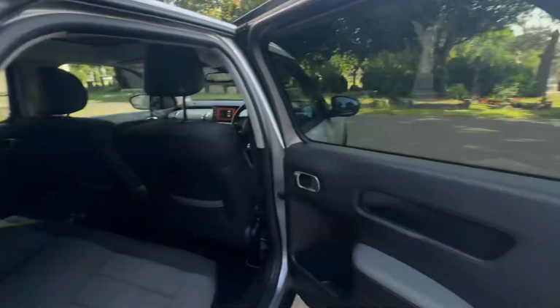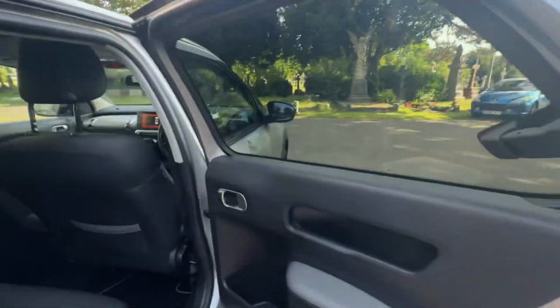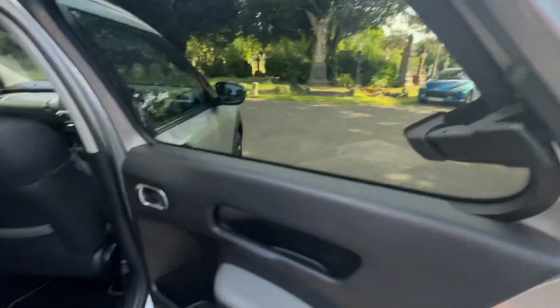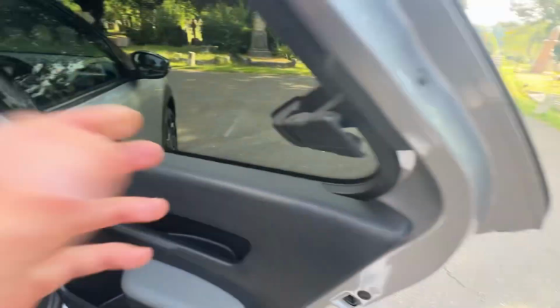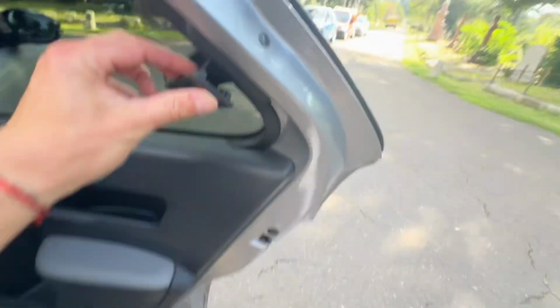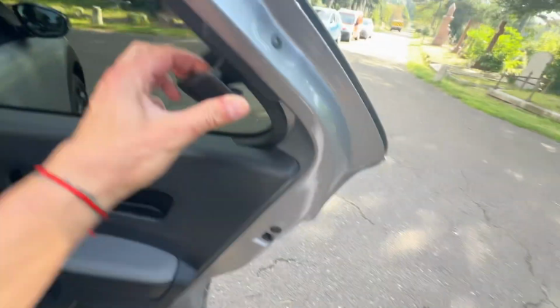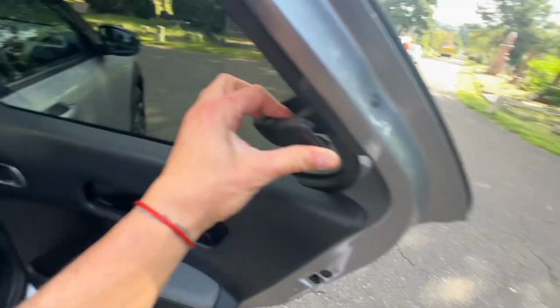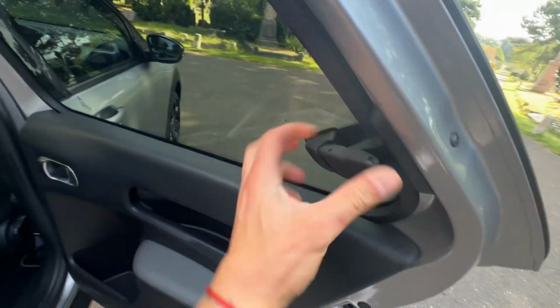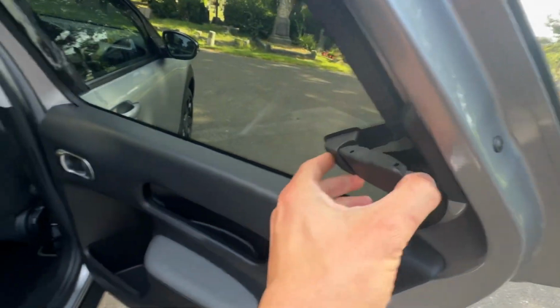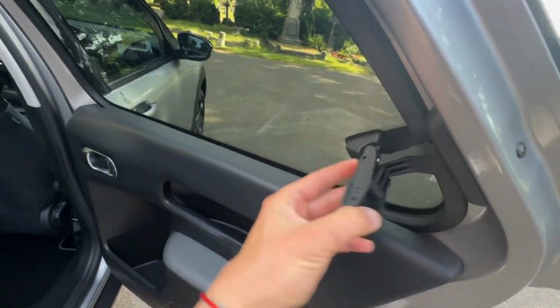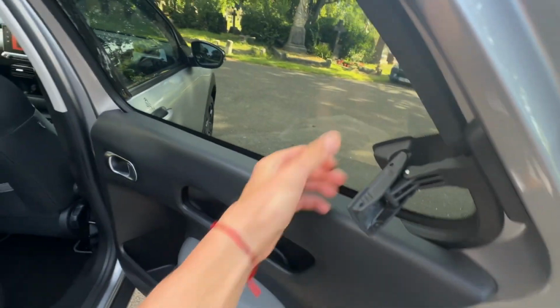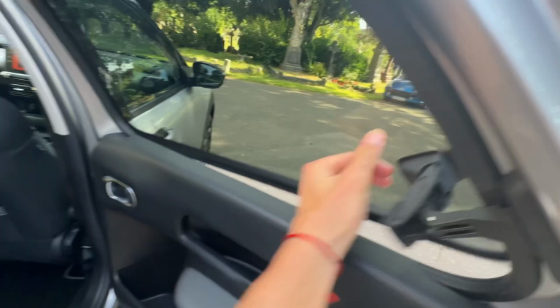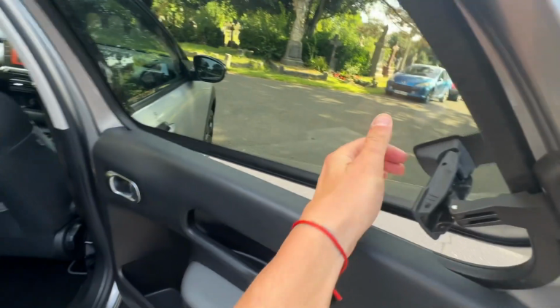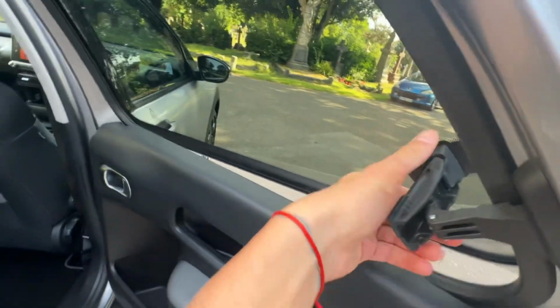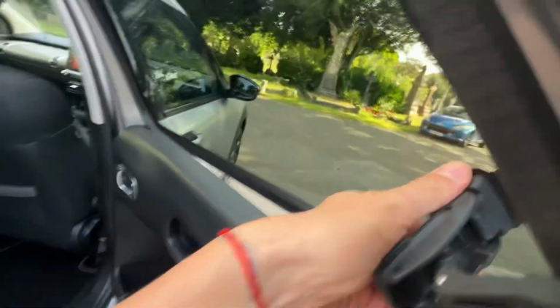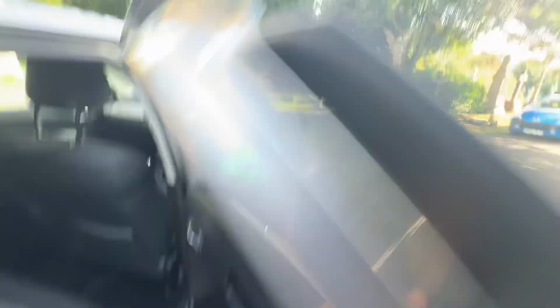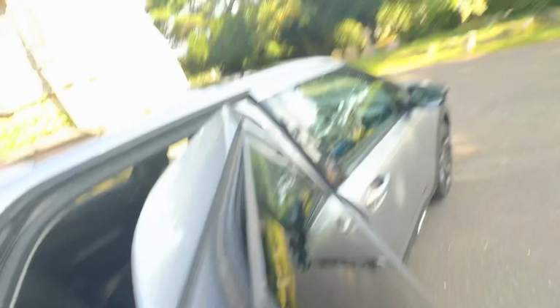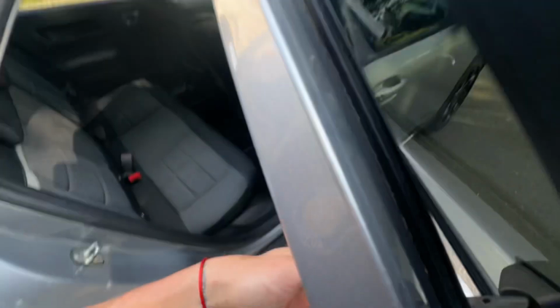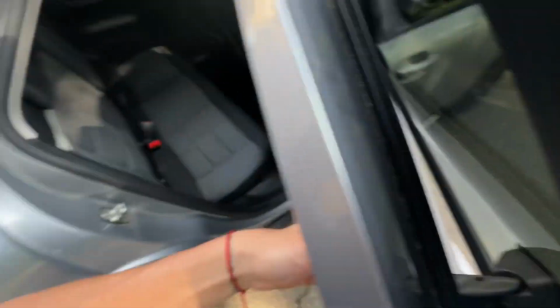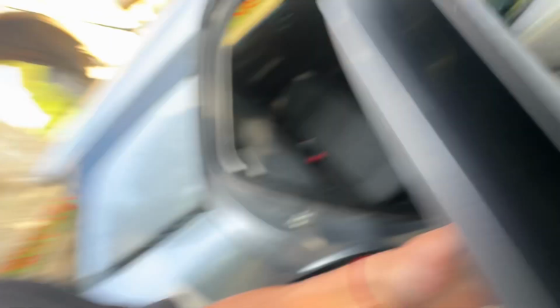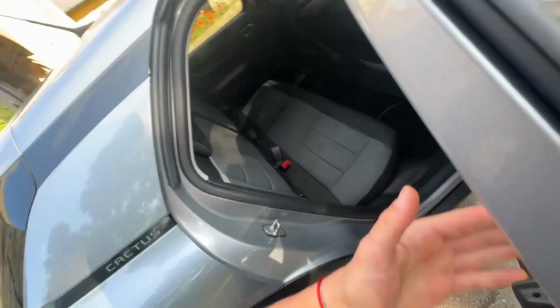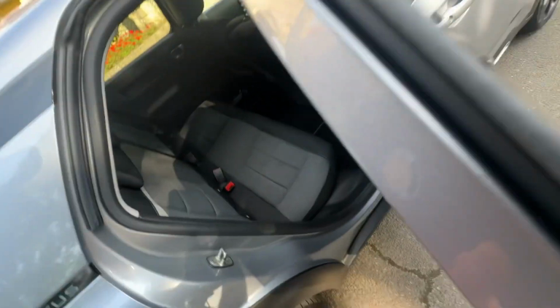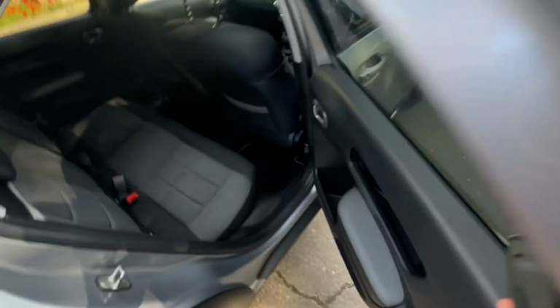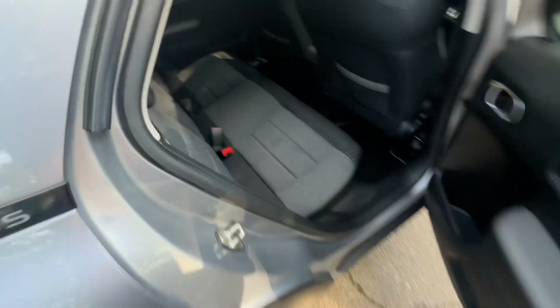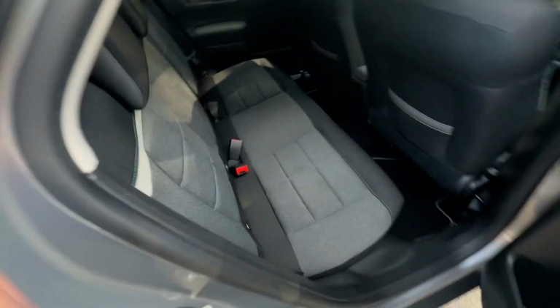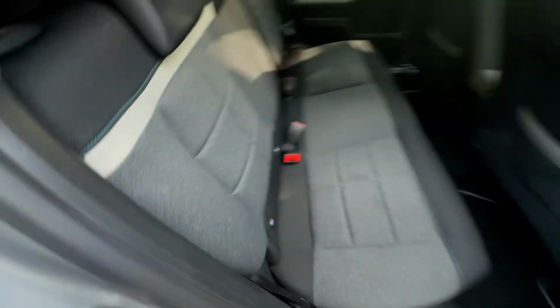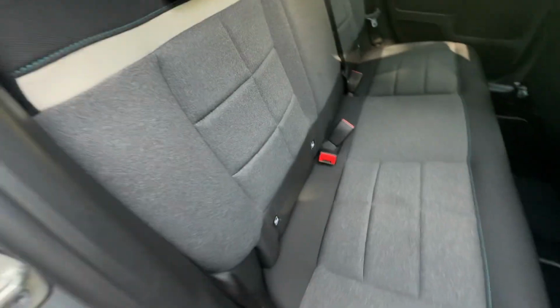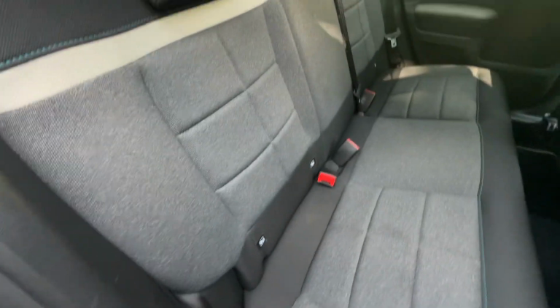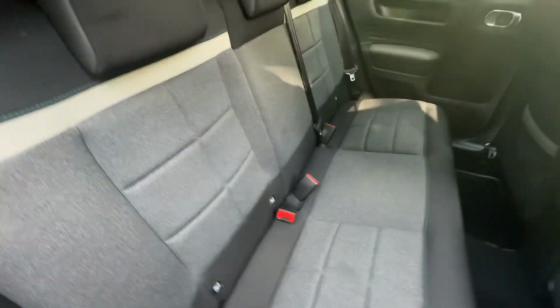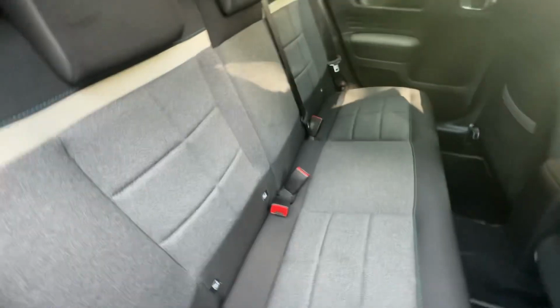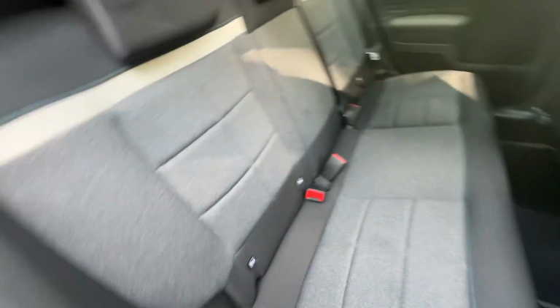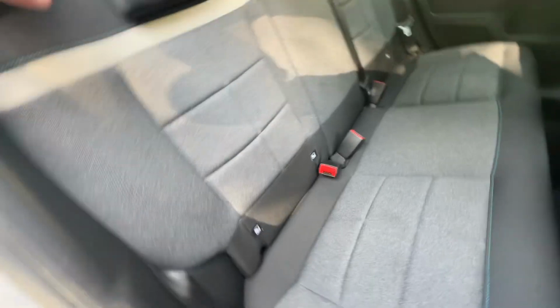Those windows — I'll show you now. The windows are pop windows in the Cactus. If you've ever seen one before, they're little pop windows and they close and pop like that. Ice fix seating on the two outer seats.